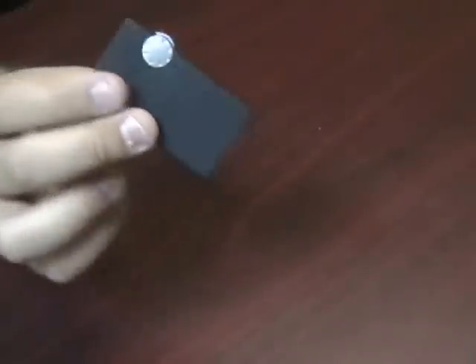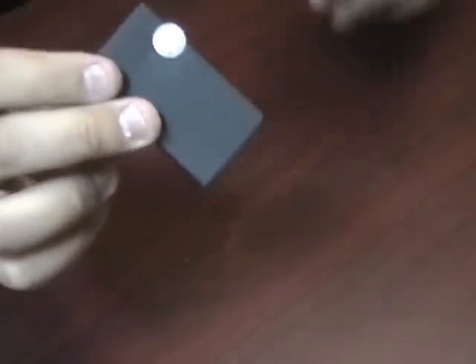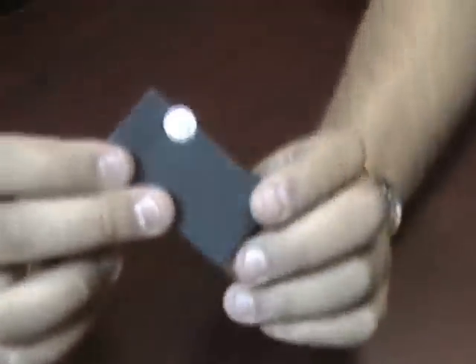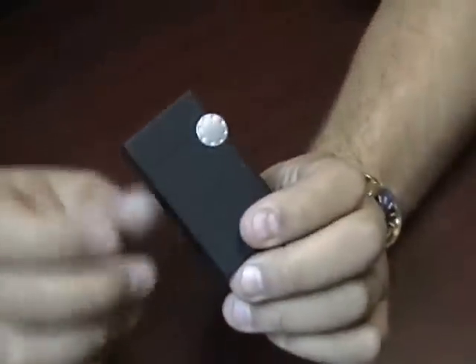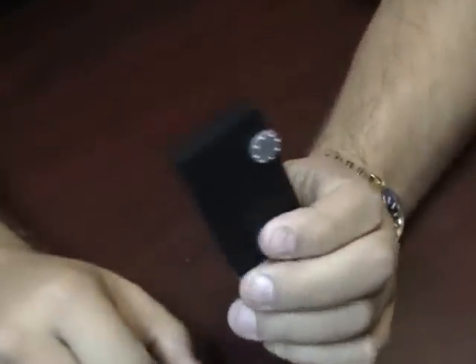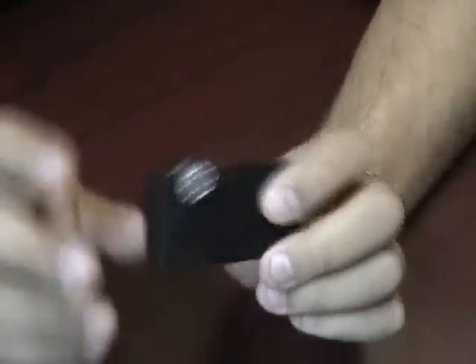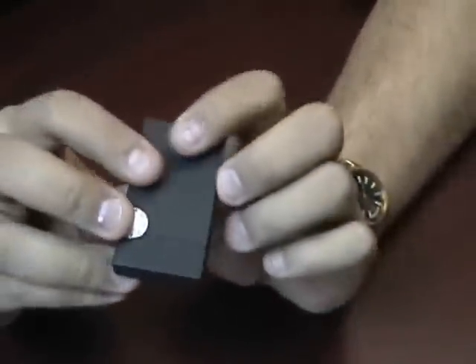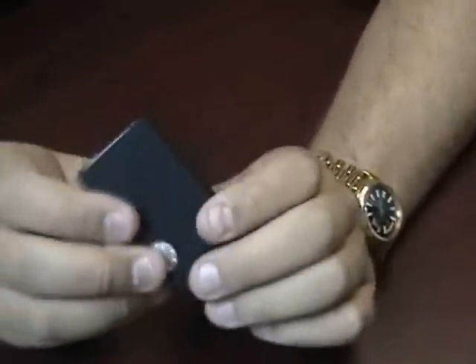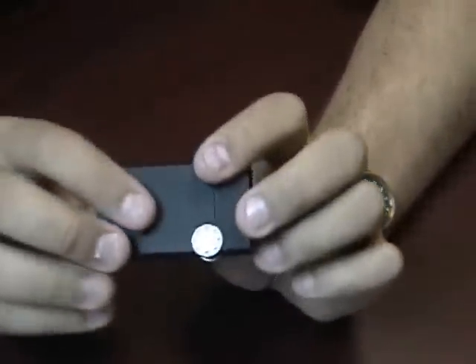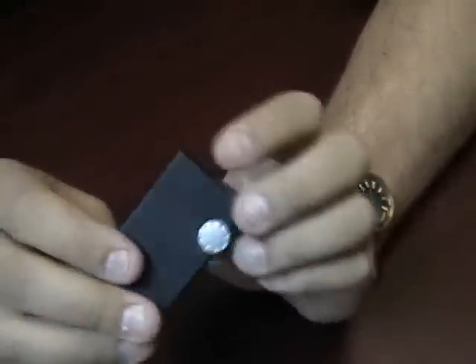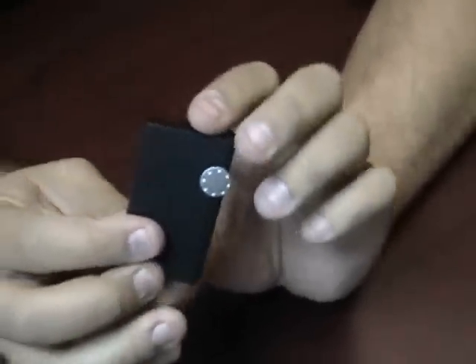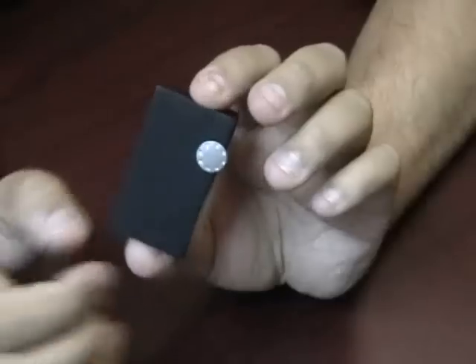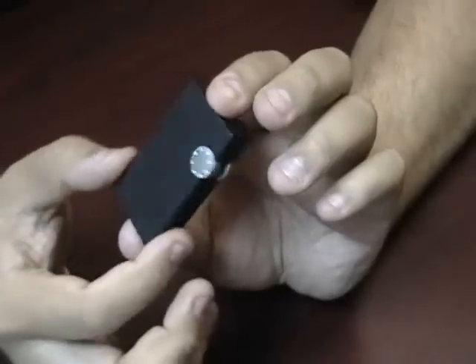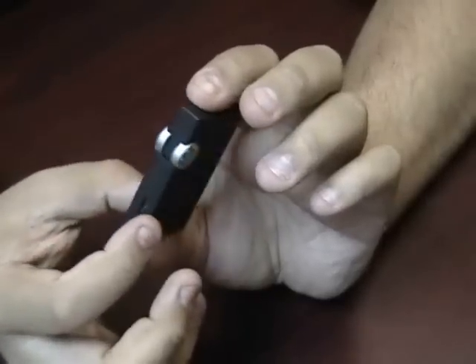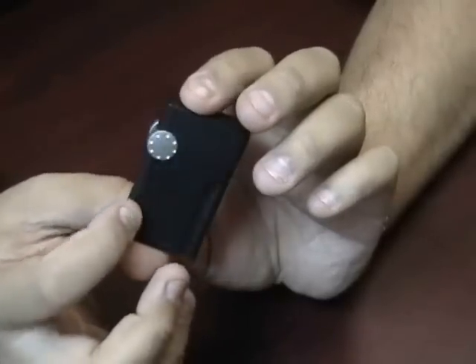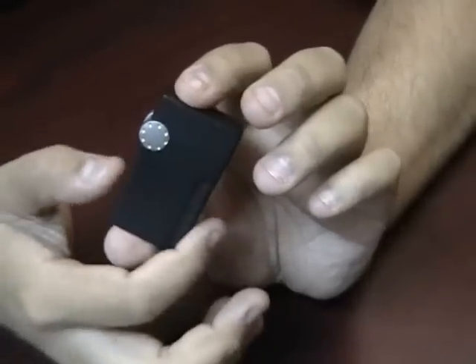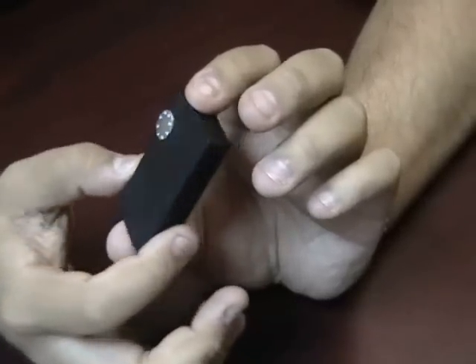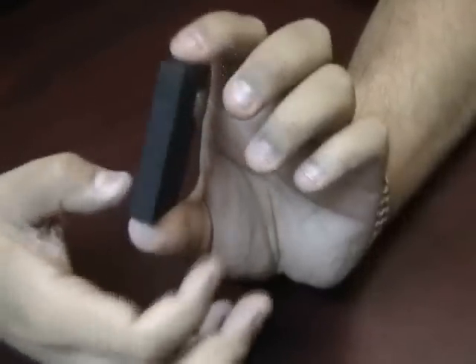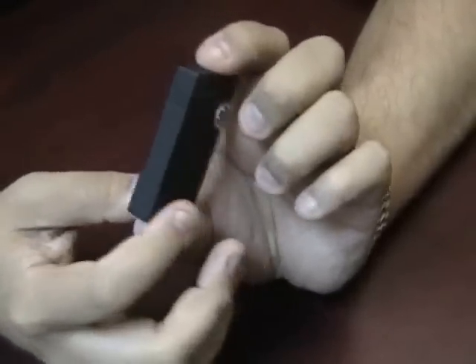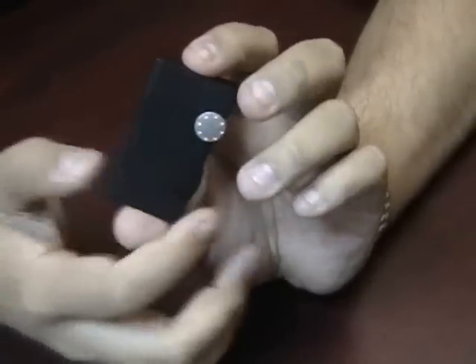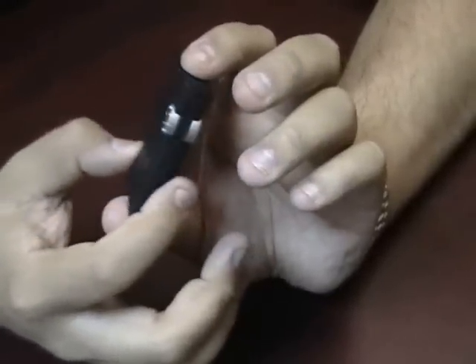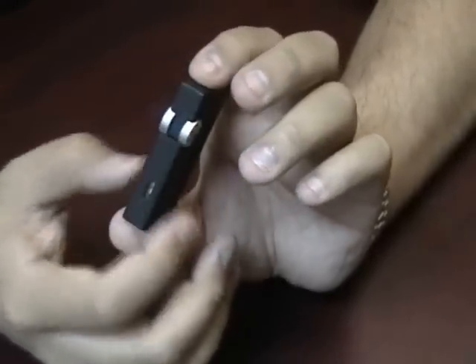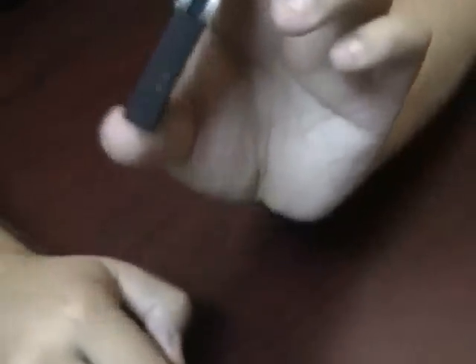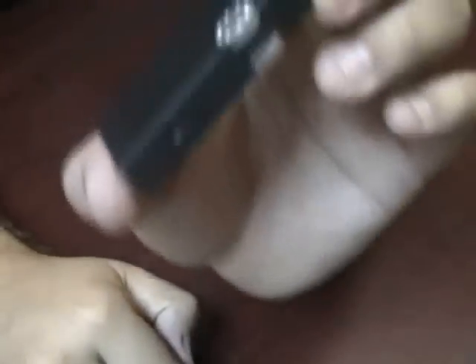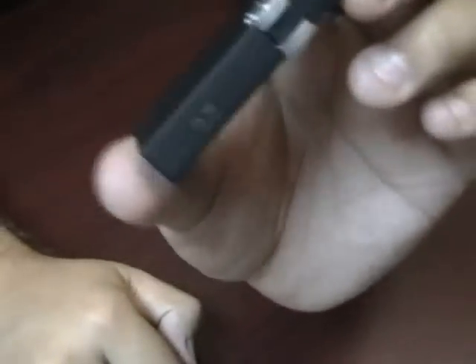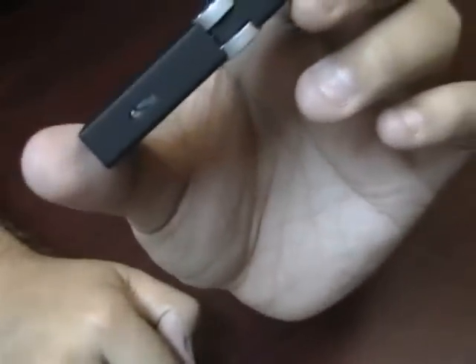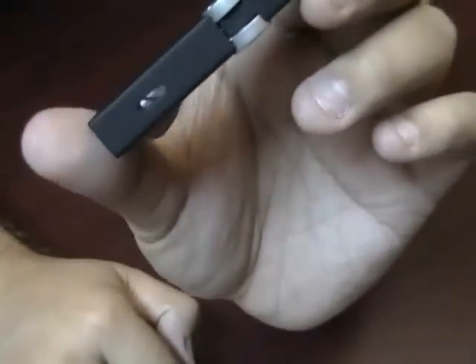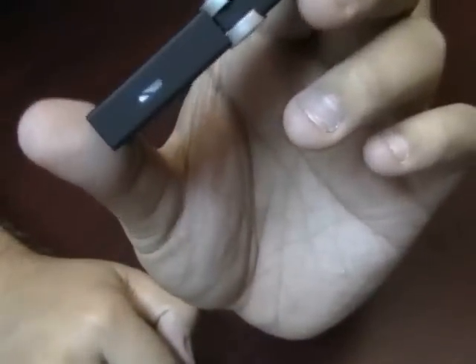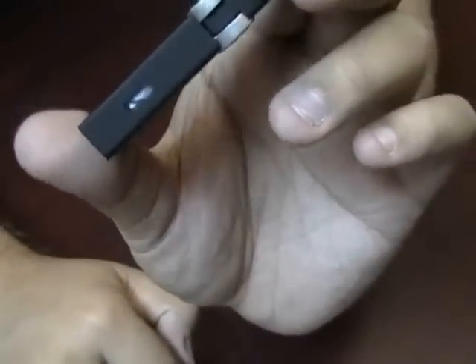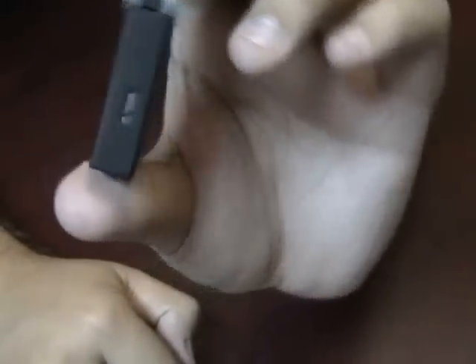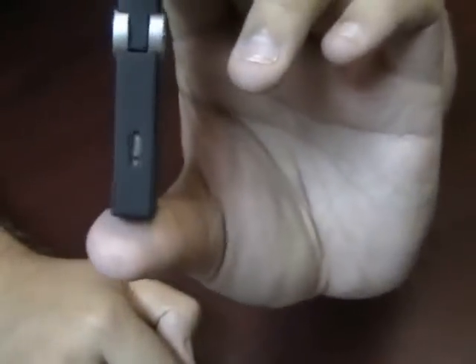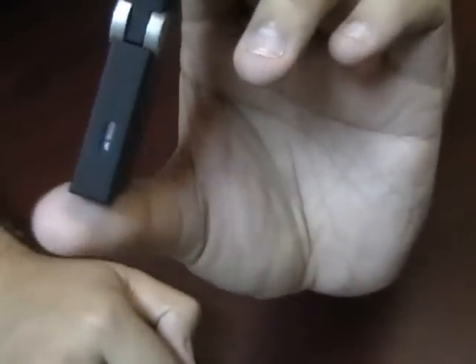It's a very solid feeling lighter with a nice weight and feel to it. You can see it's a very simple design. On the back of the lighter there is an invisible fuel reservoir.